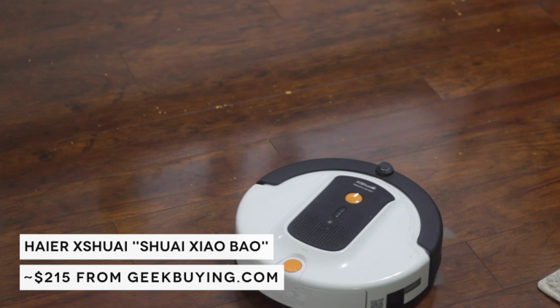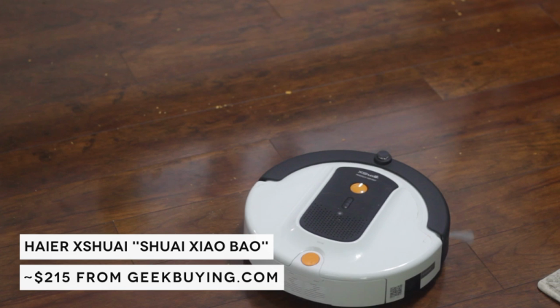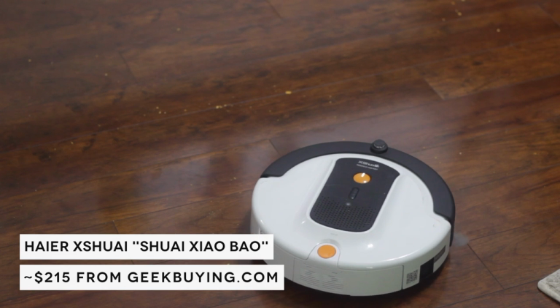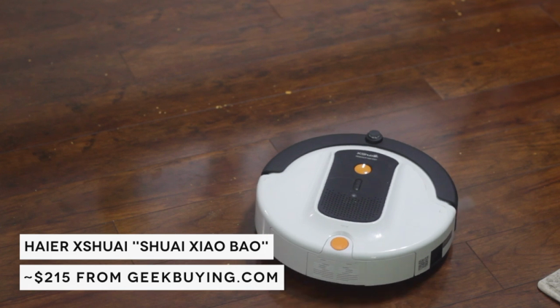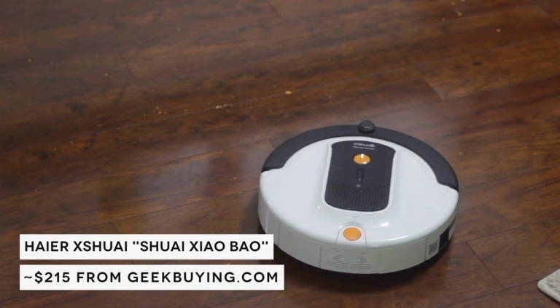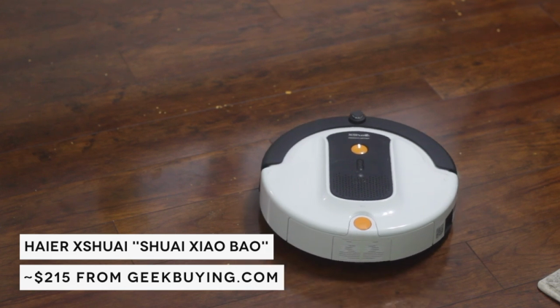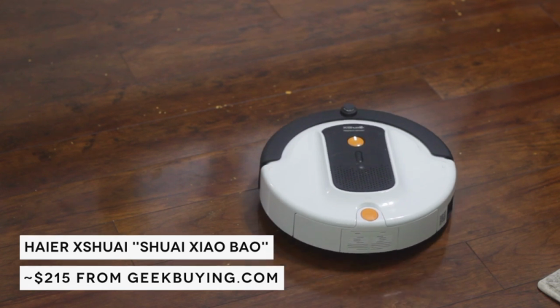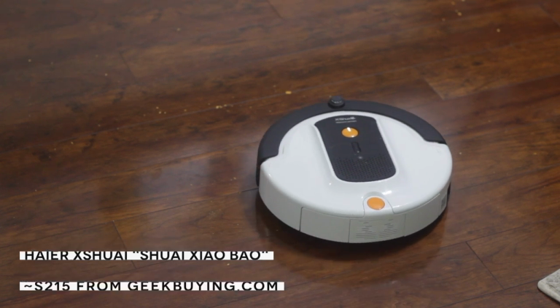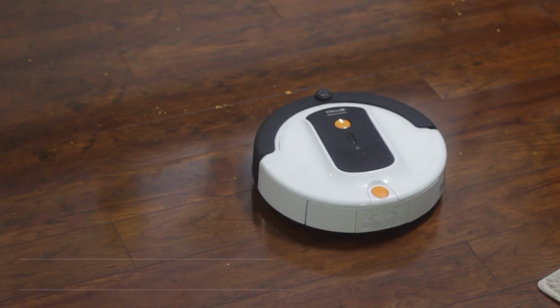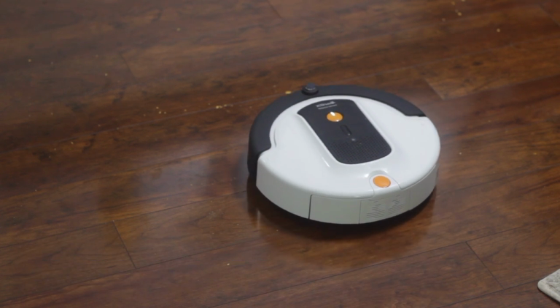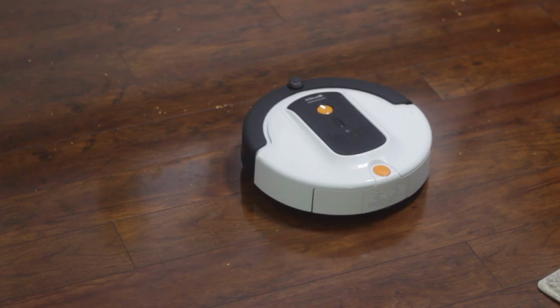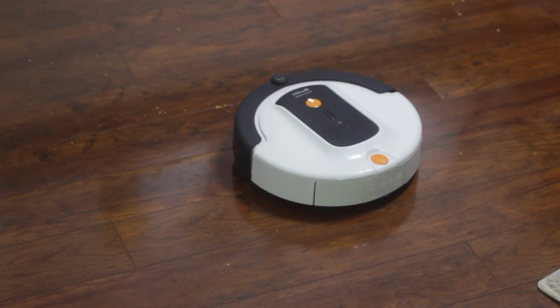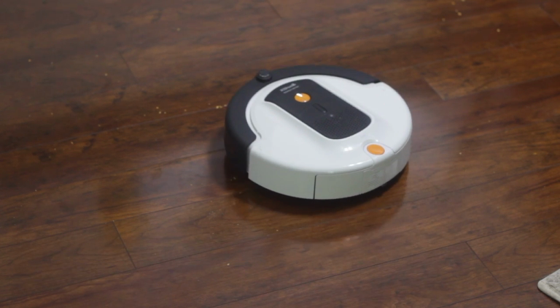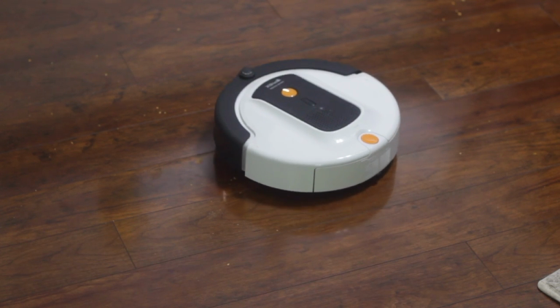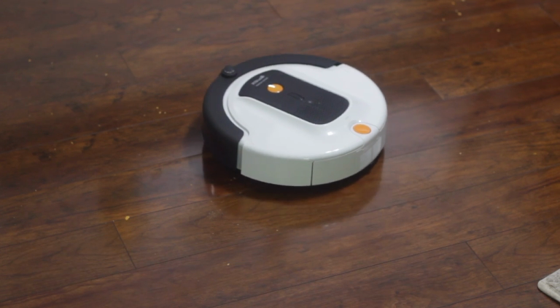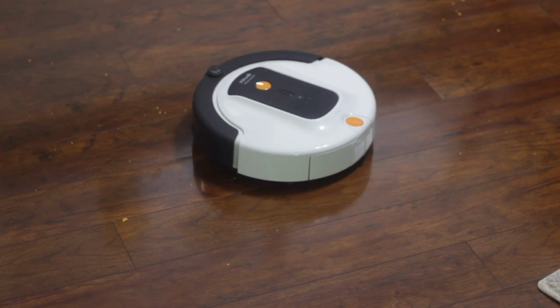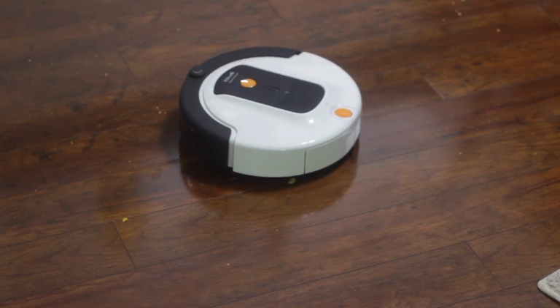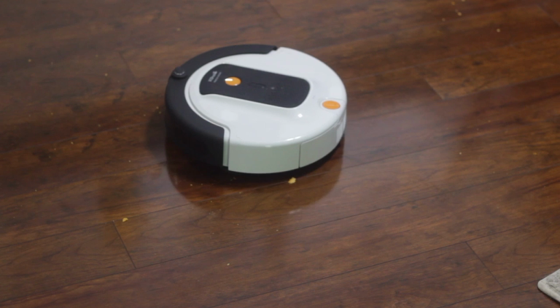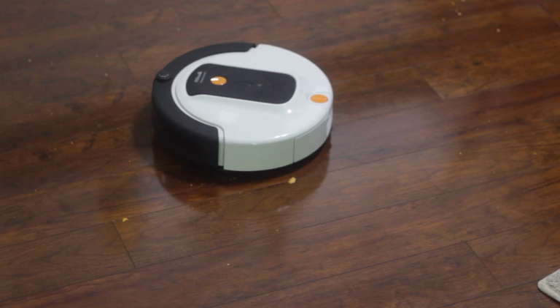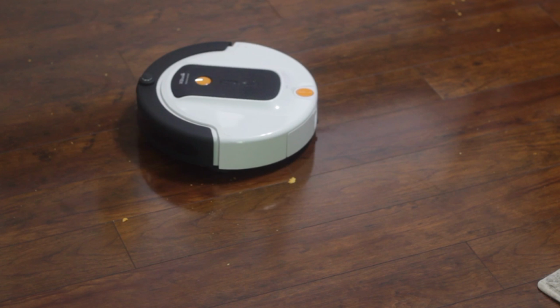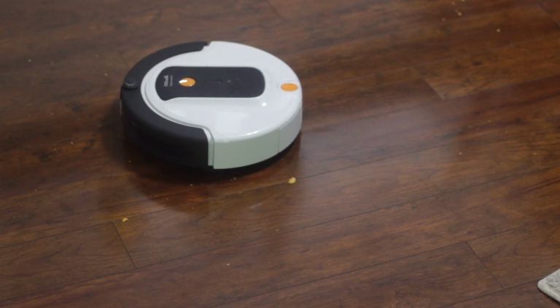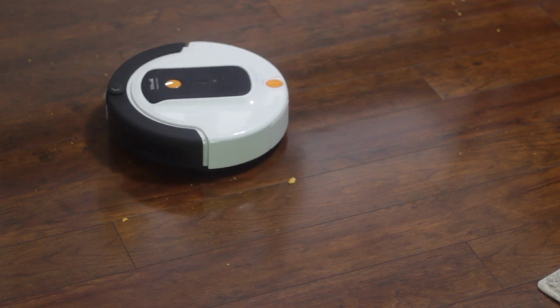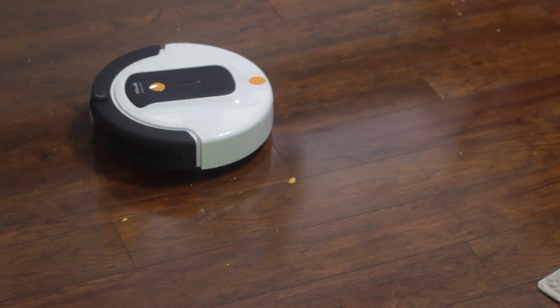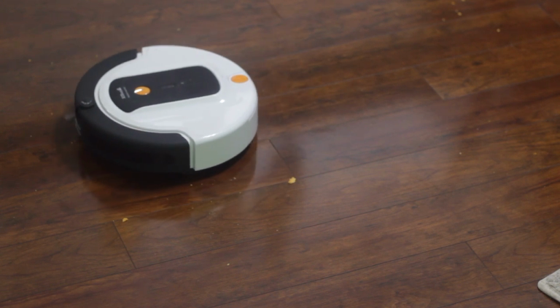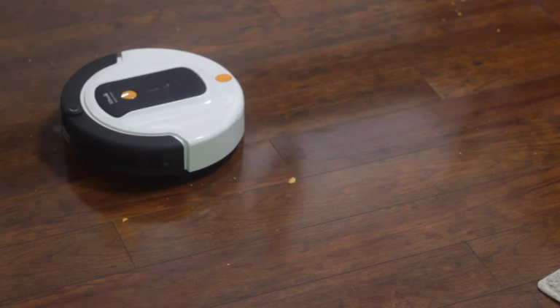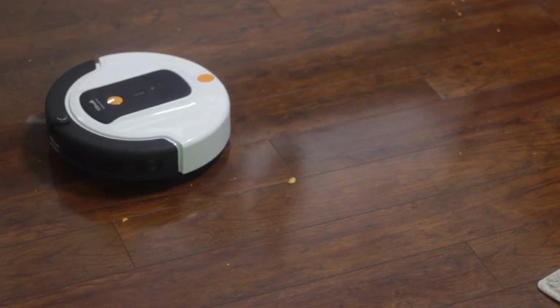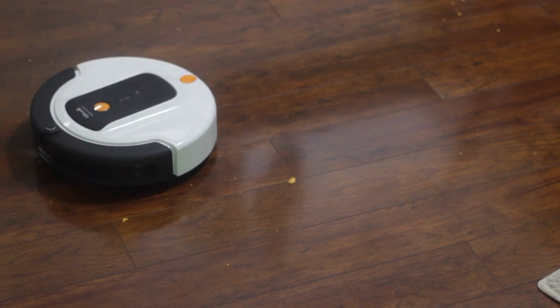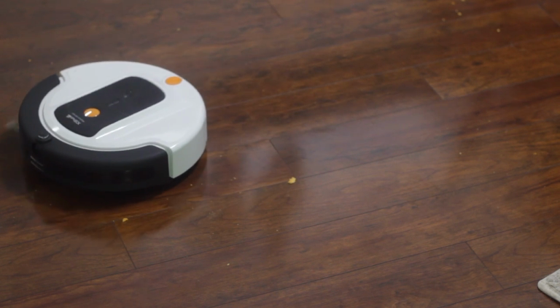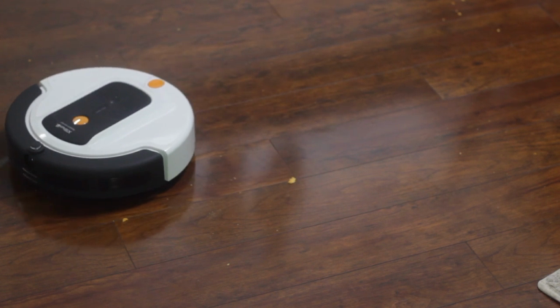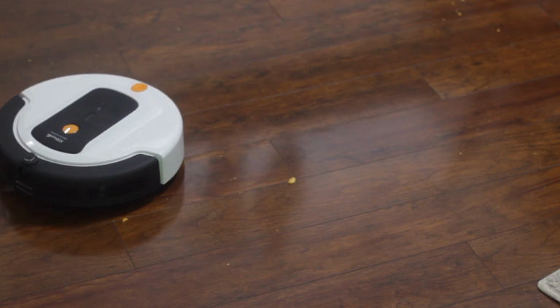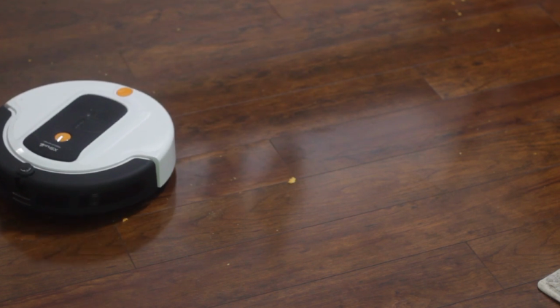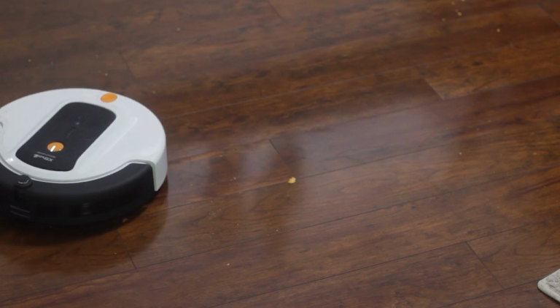Thank you to Geekbuying for providing us with this review unit. Before we talk about living with the robot and how it functions in your day-to-day life, let's take a quick look at its specs.